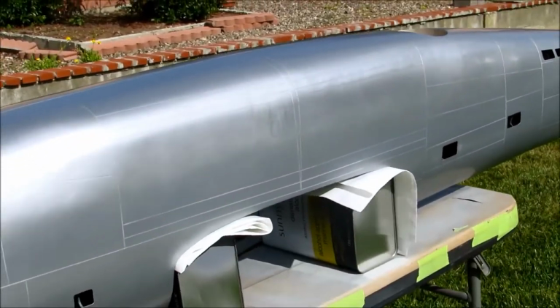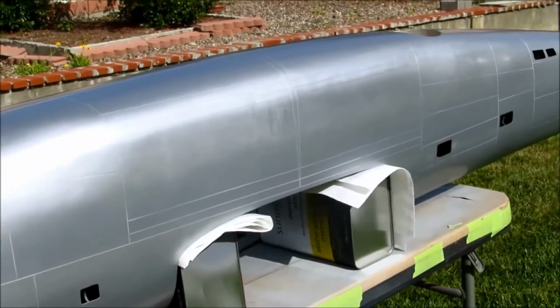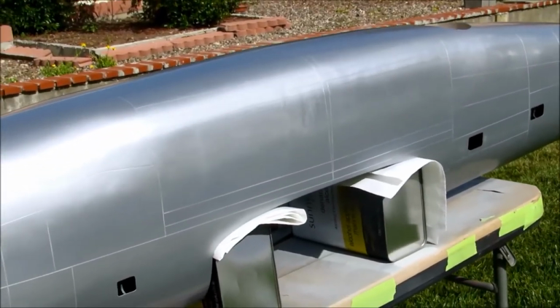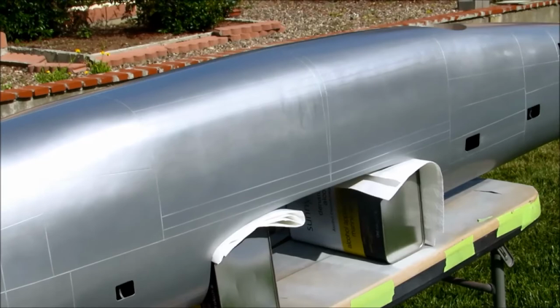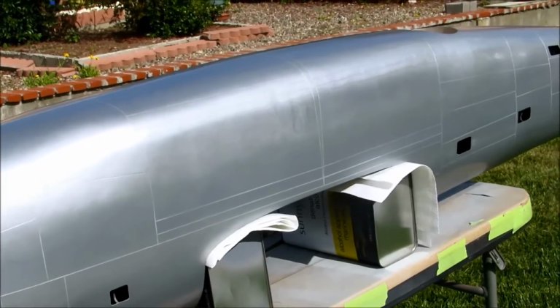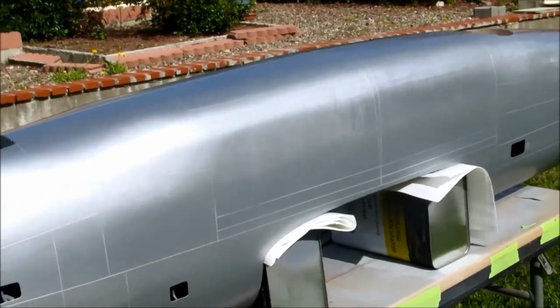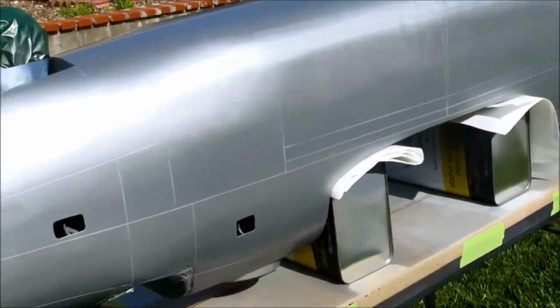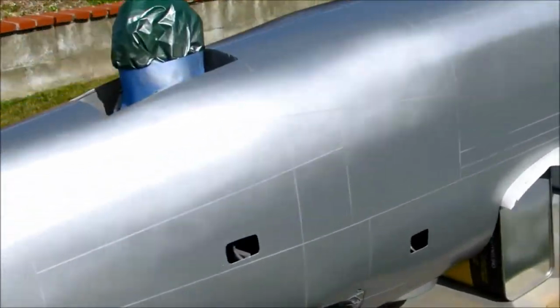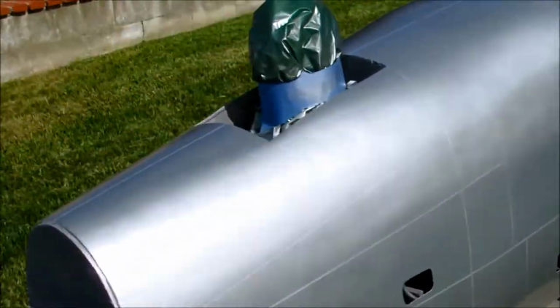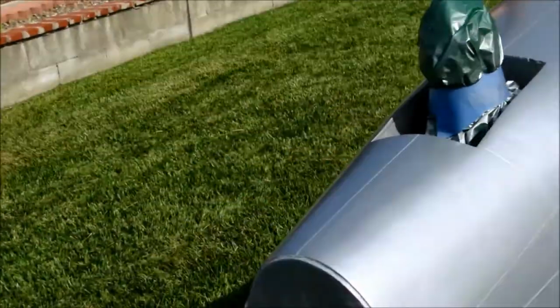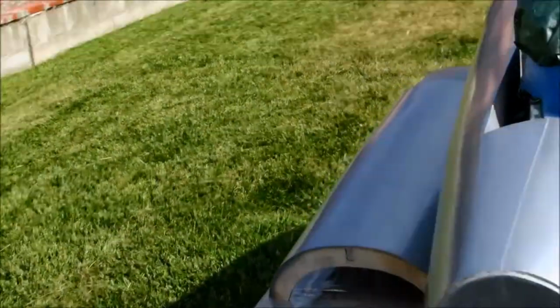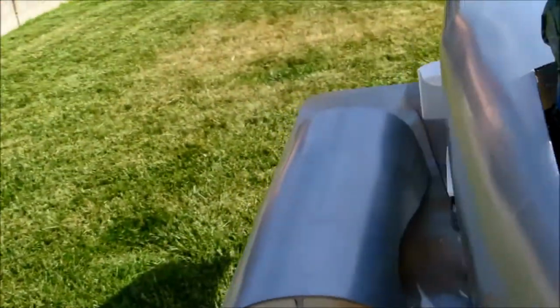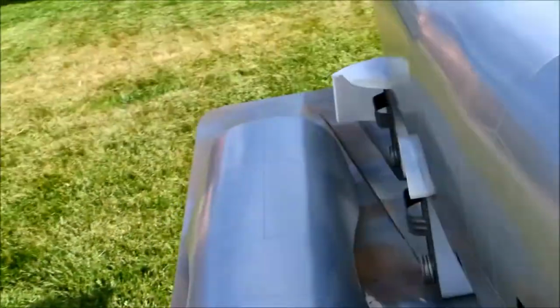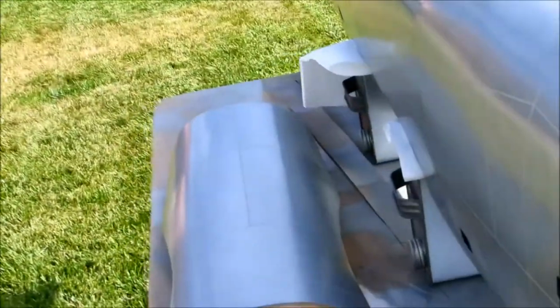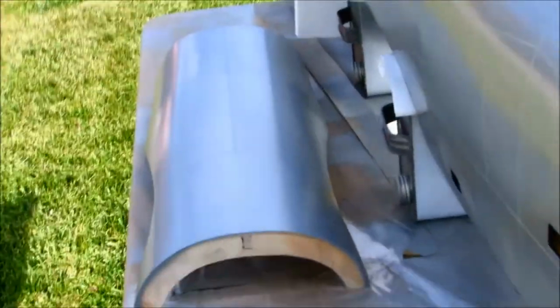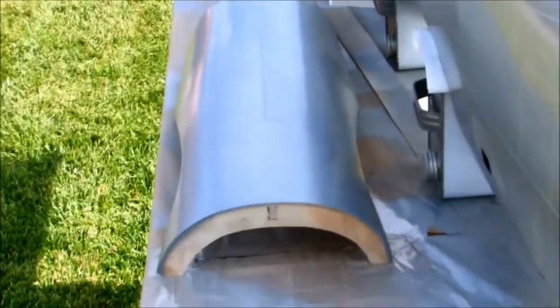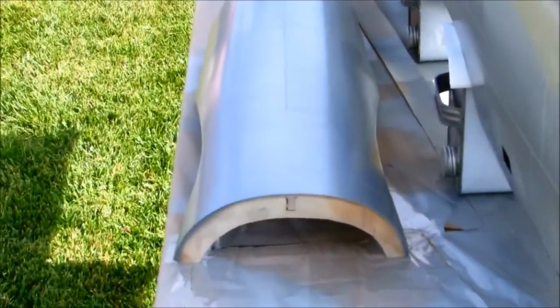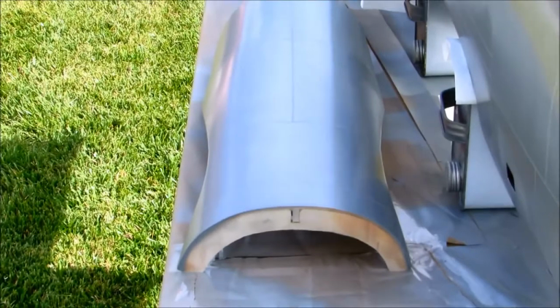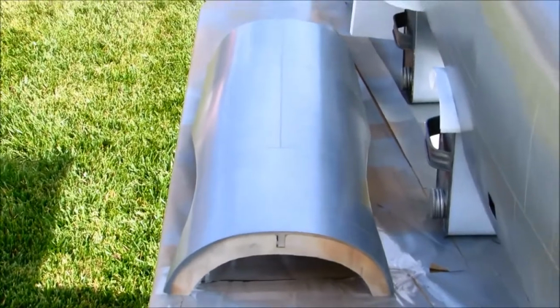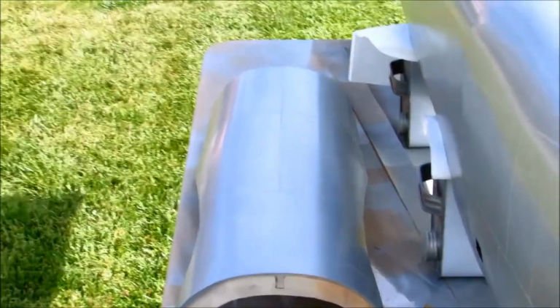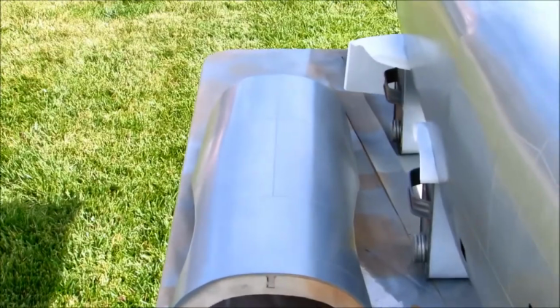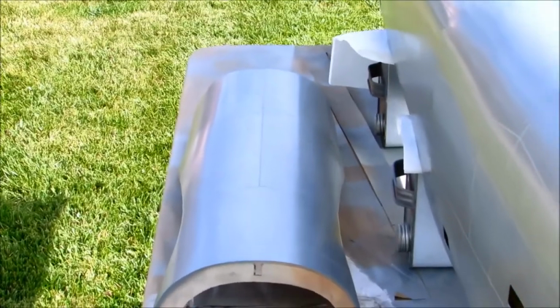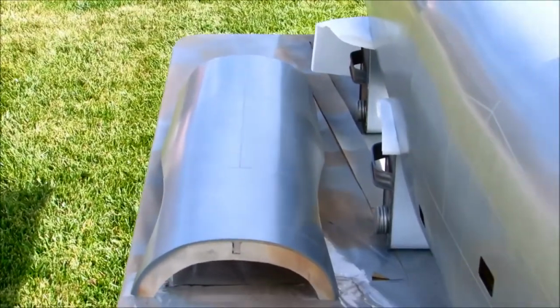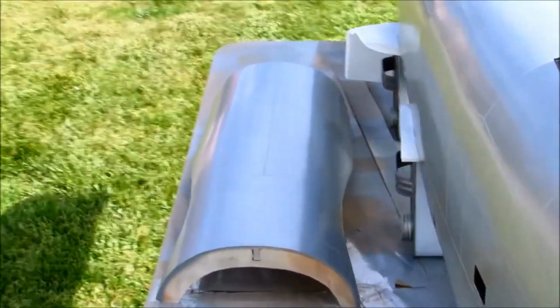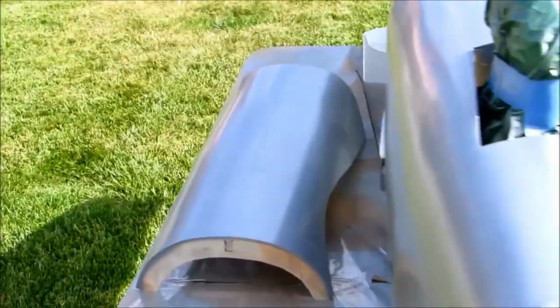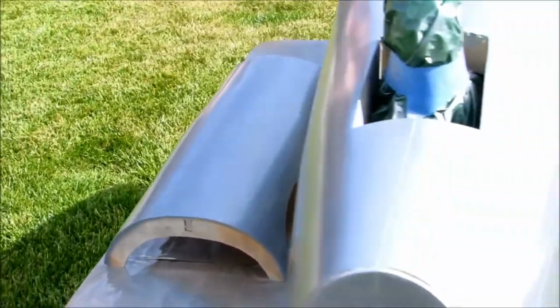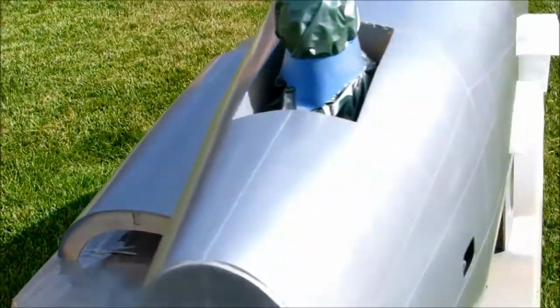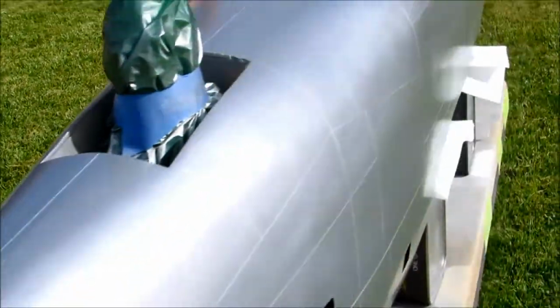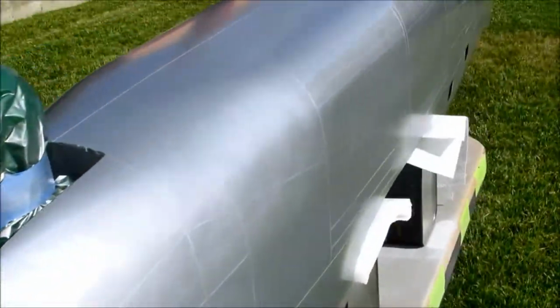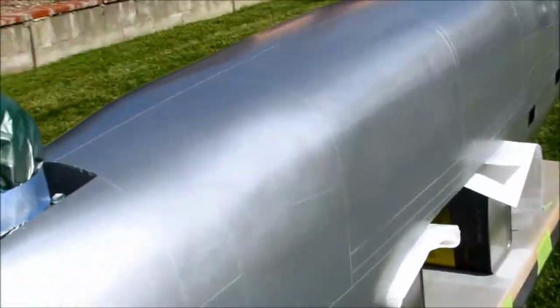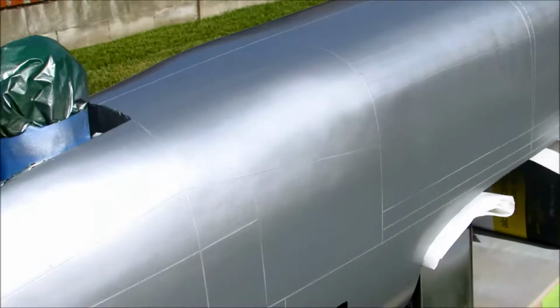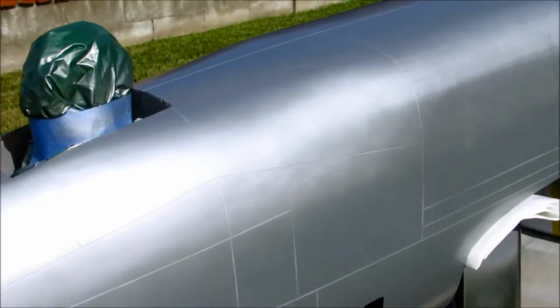Anyway, just a small update. Here's the lid that goes on top of the wing. Talk to you later.